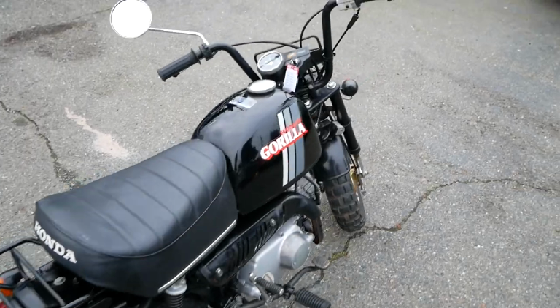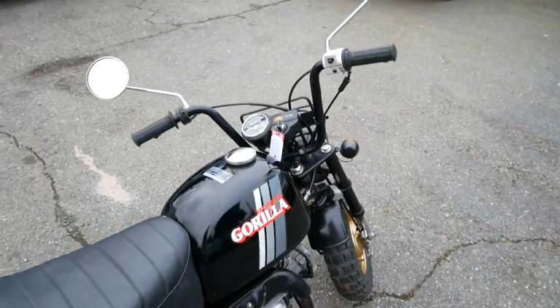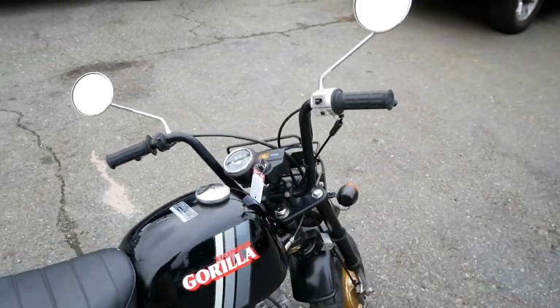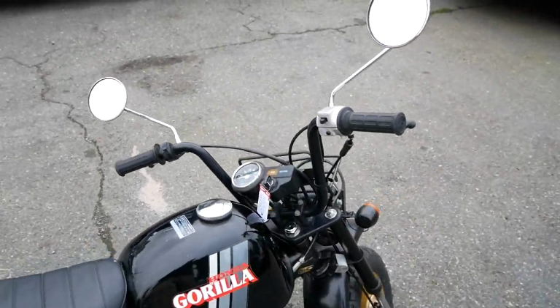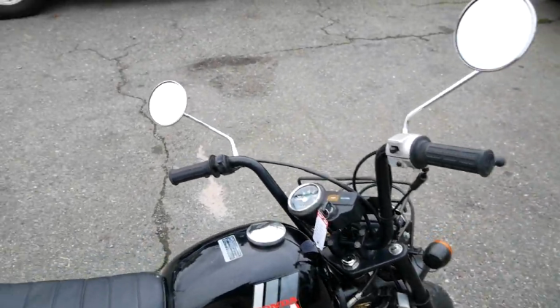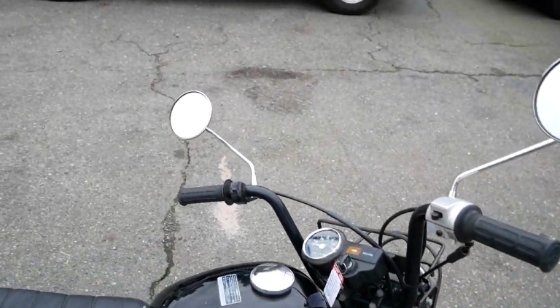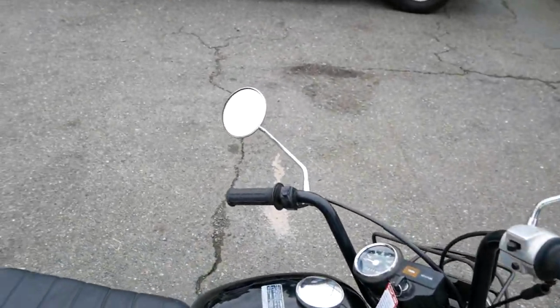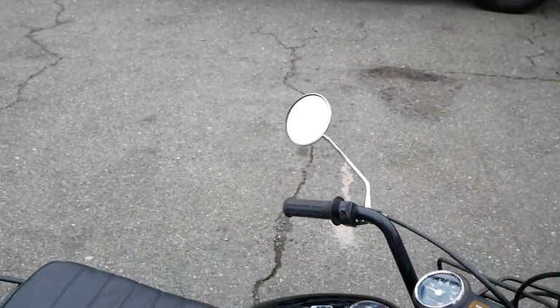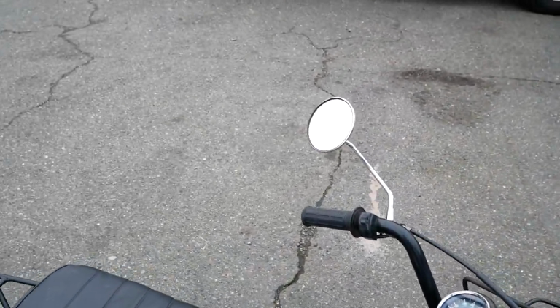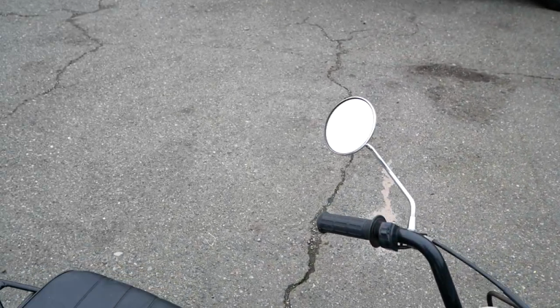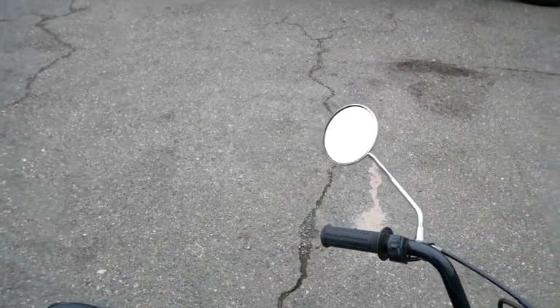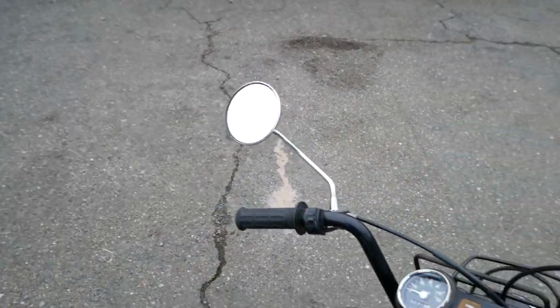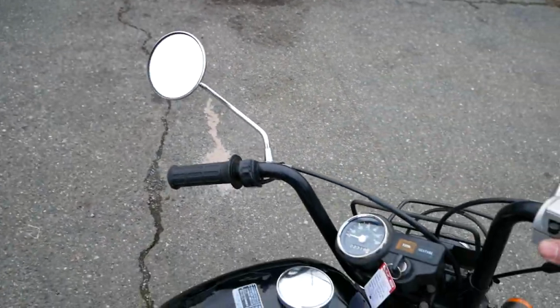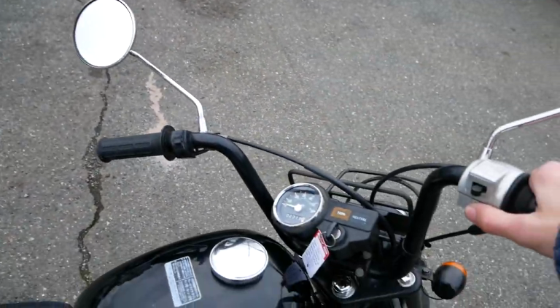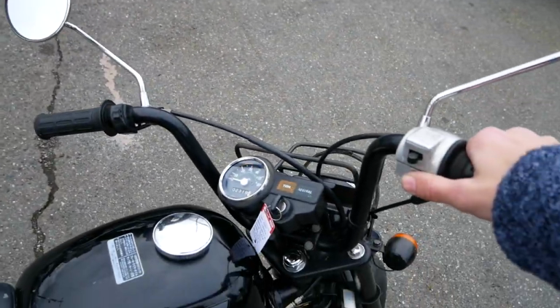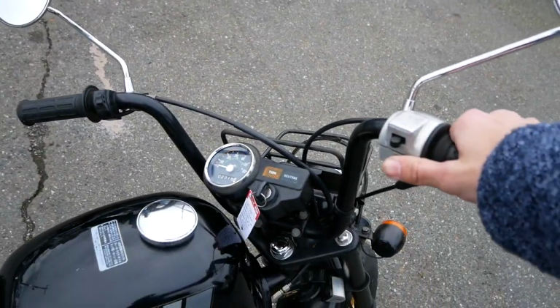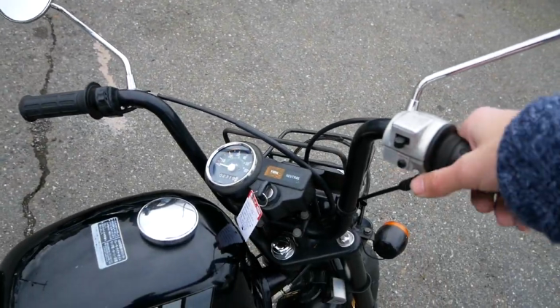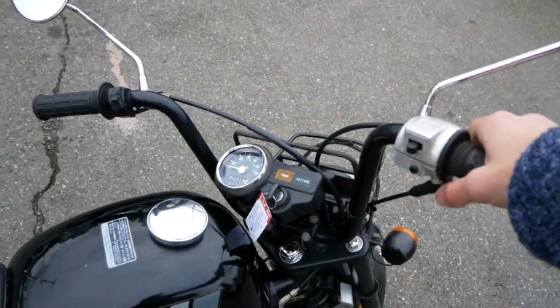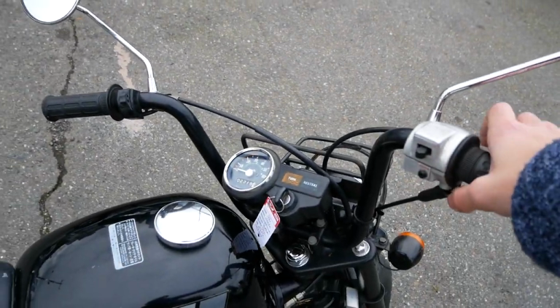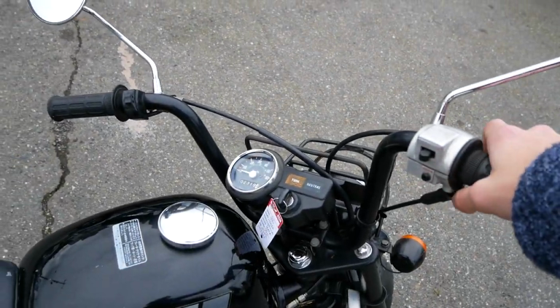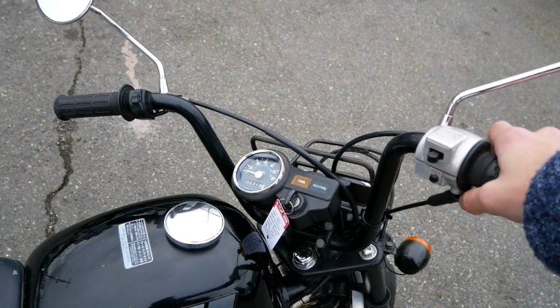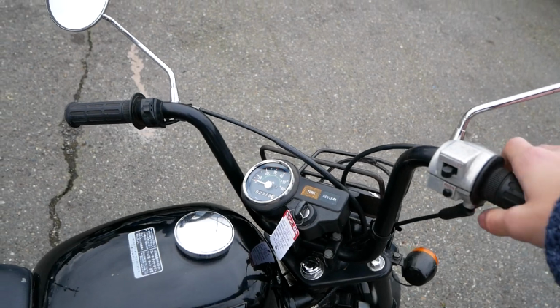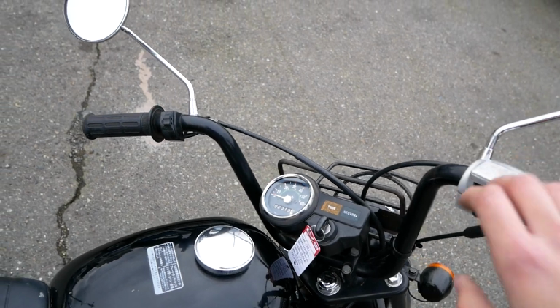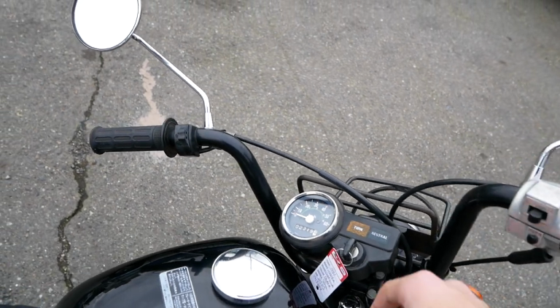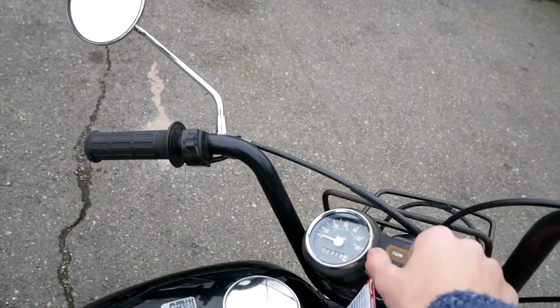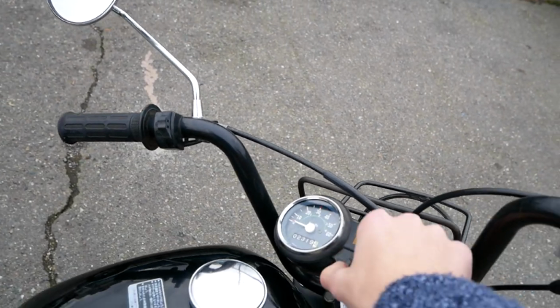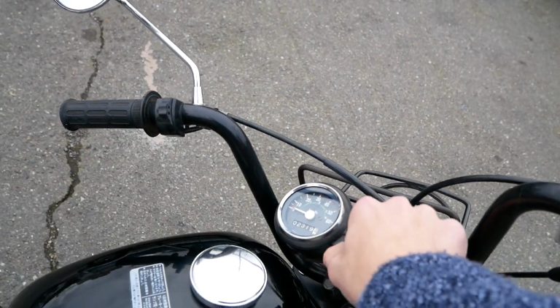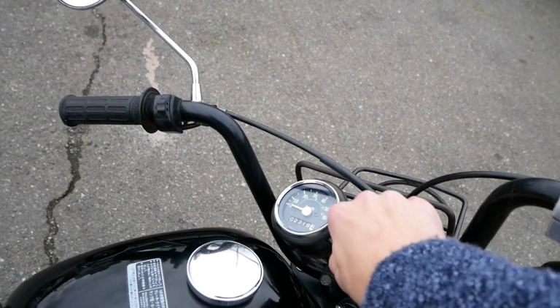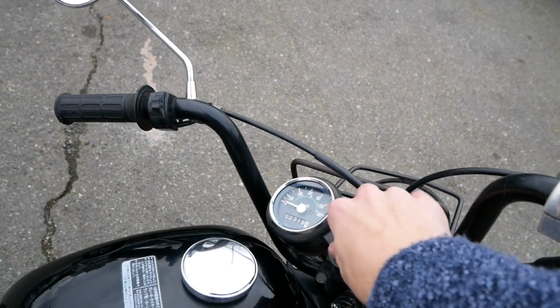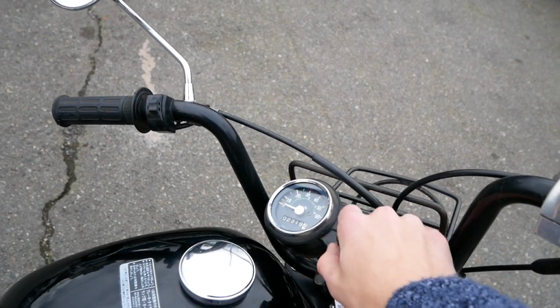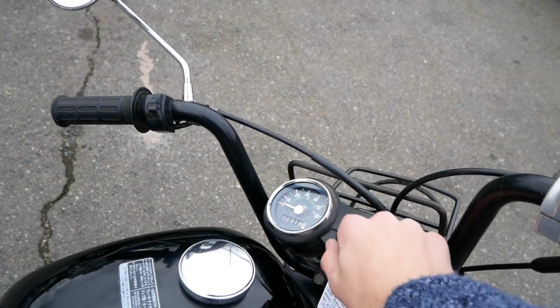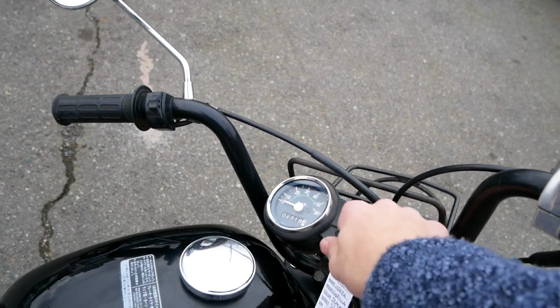The headlight works just fine as well as the tail light back here. Blinkers work as well, as well as your horn. We'll shut that off for now.